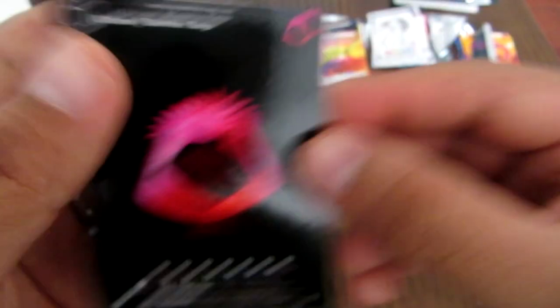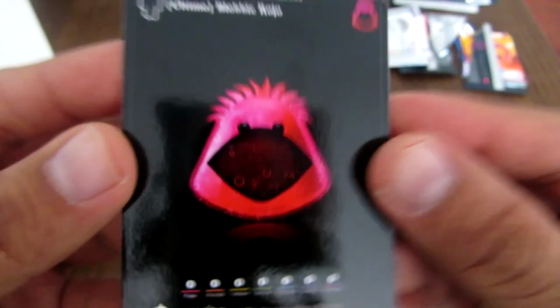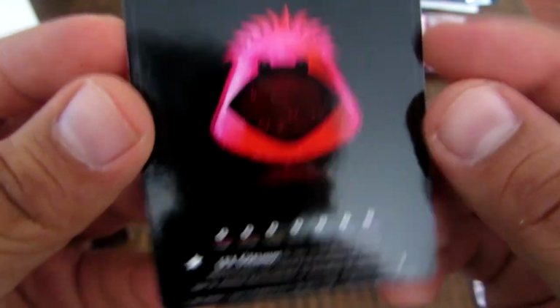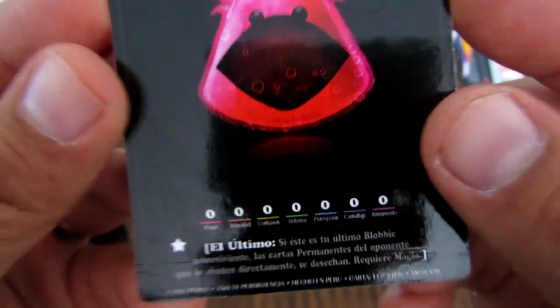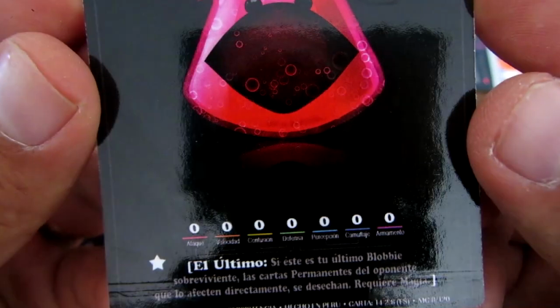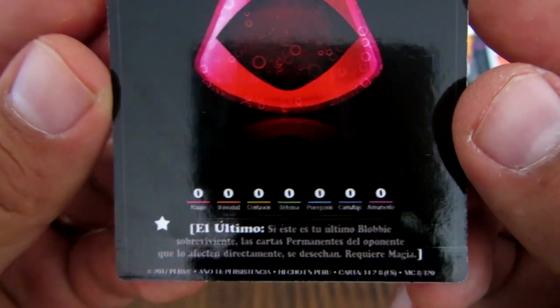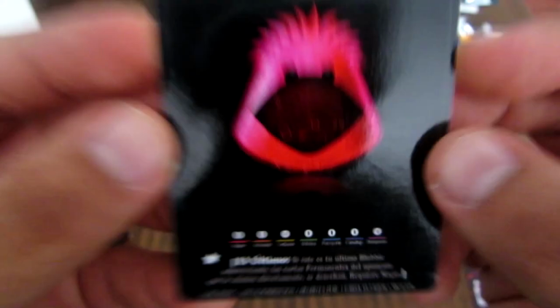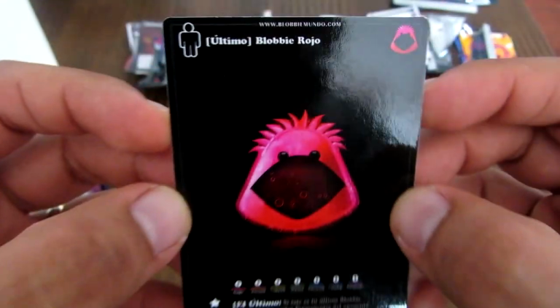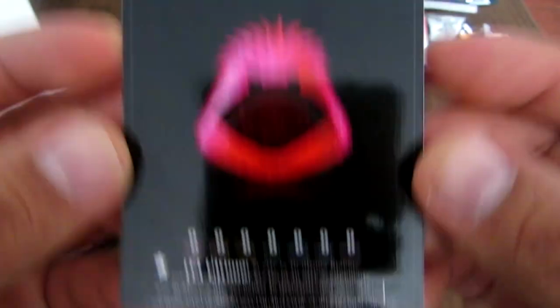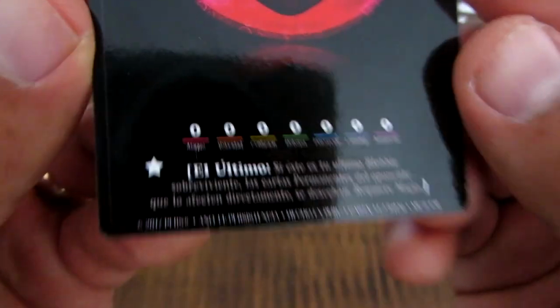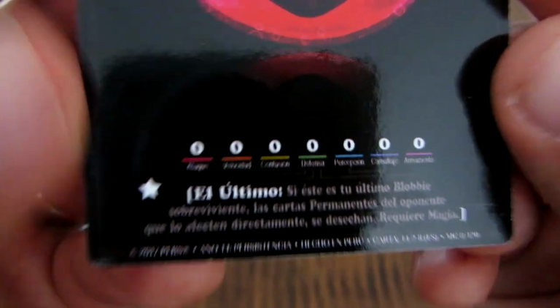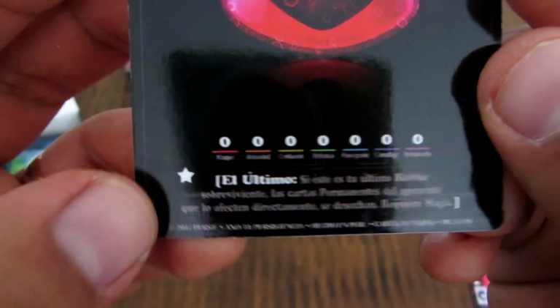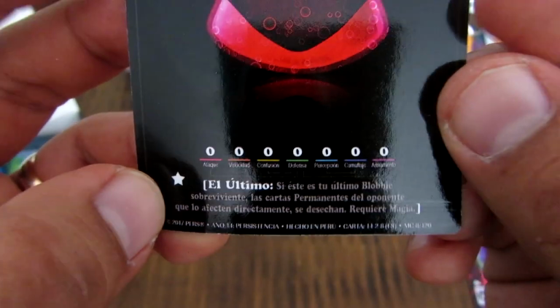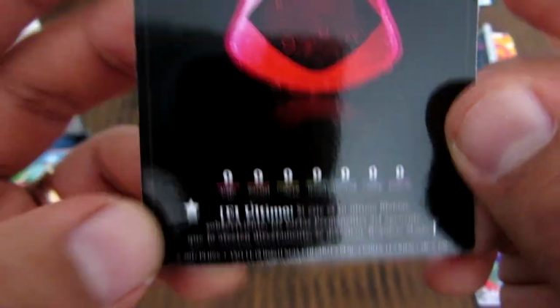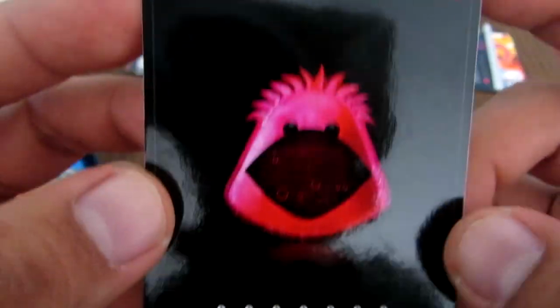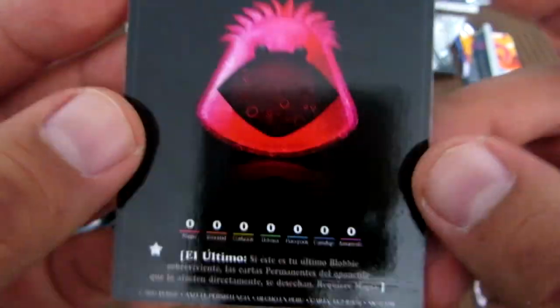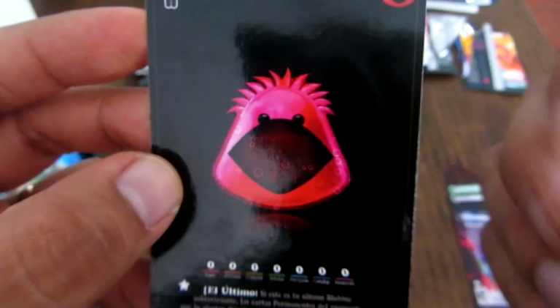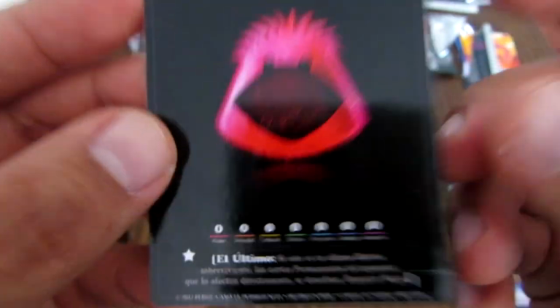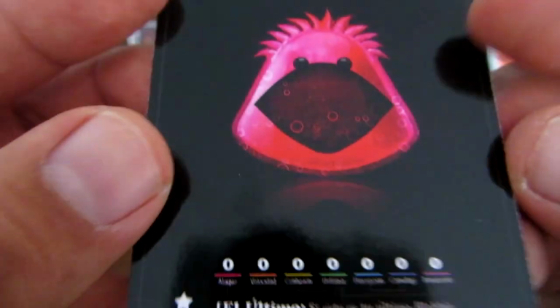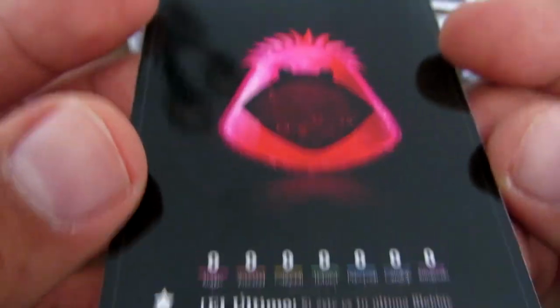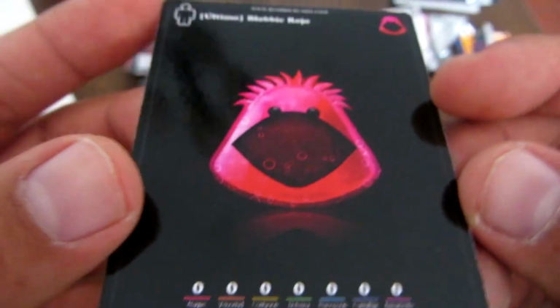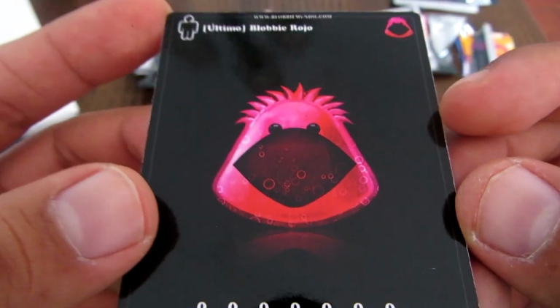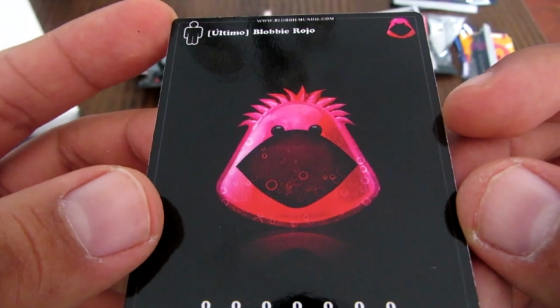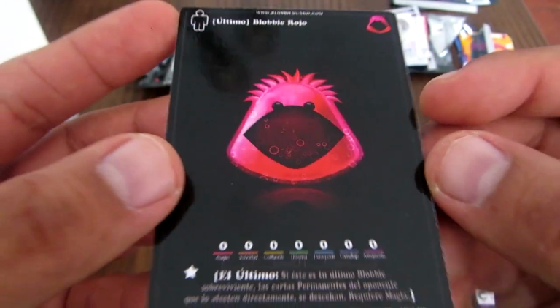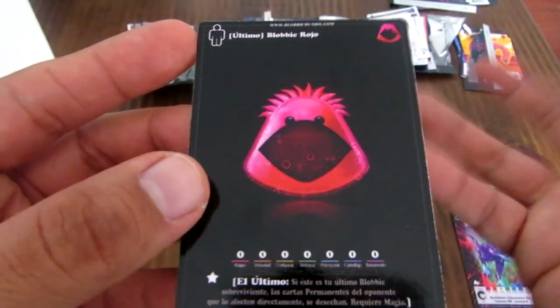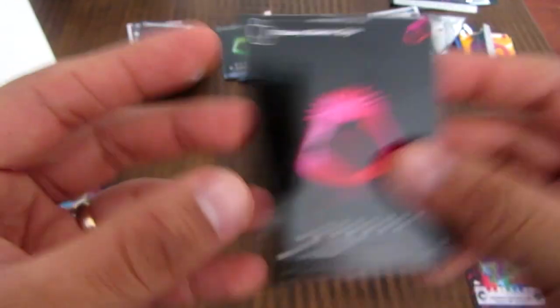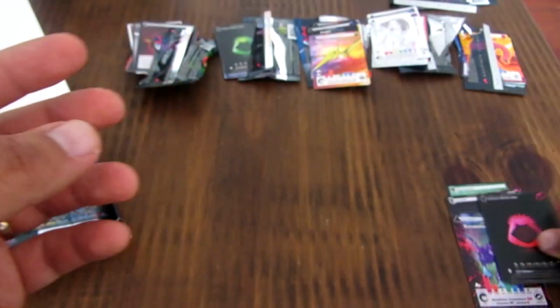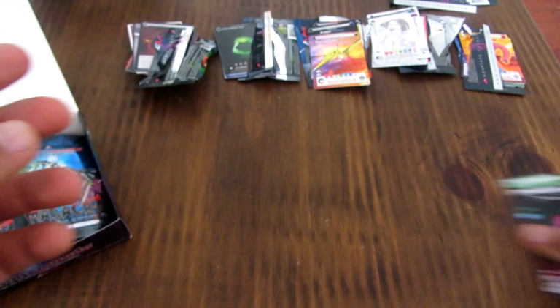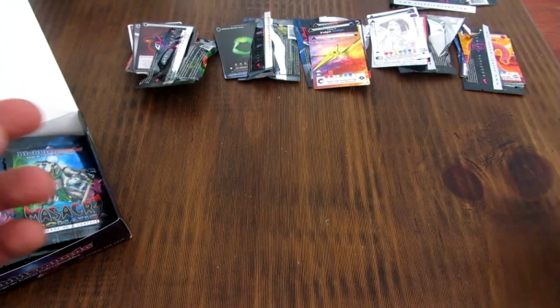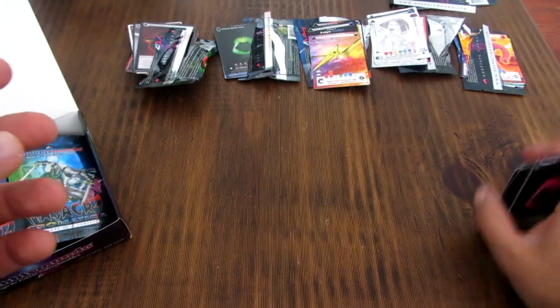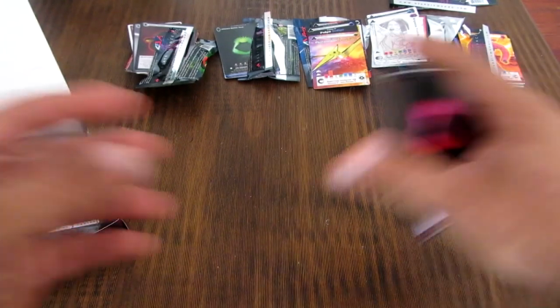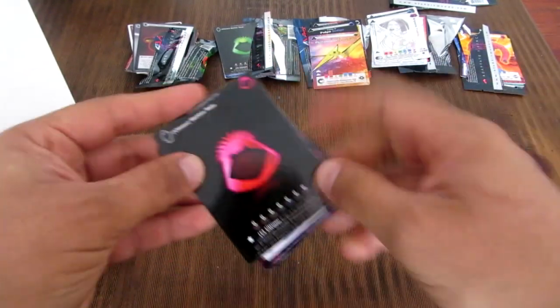Y otro de estos Blobbys que se llama El Último, que necesita magia para poder destrabarlo. Si no tiene magia funciona como cualquier Blobby normal.